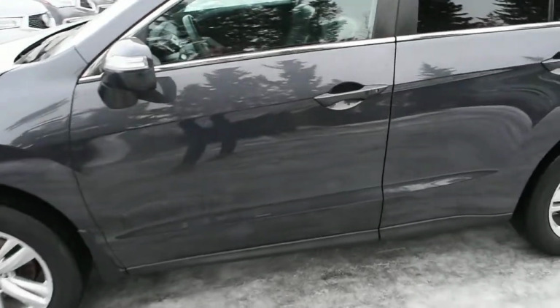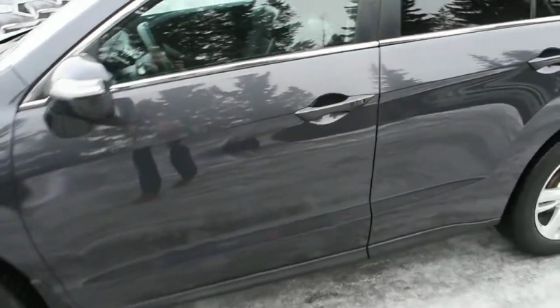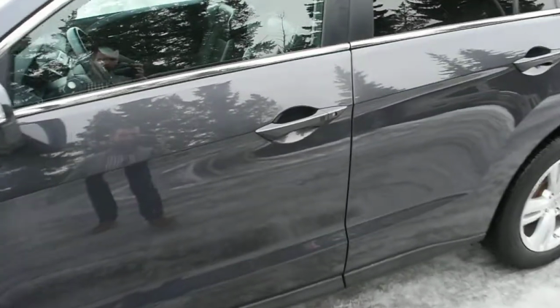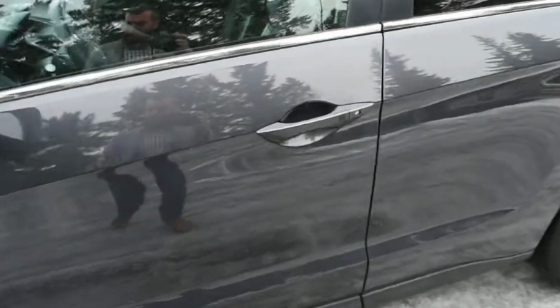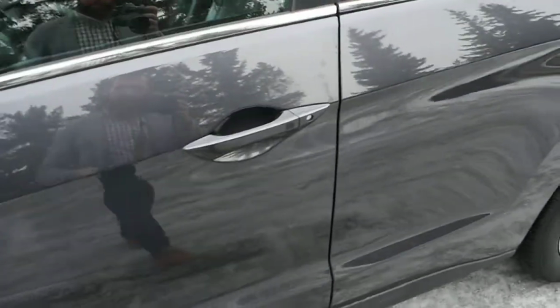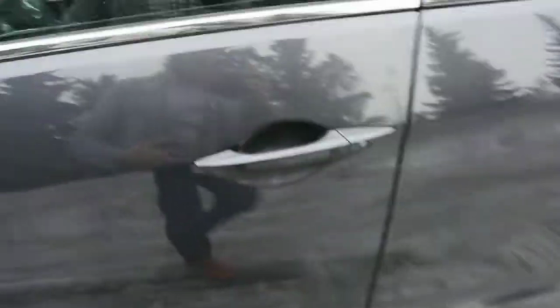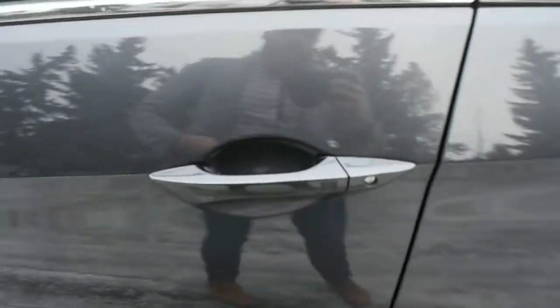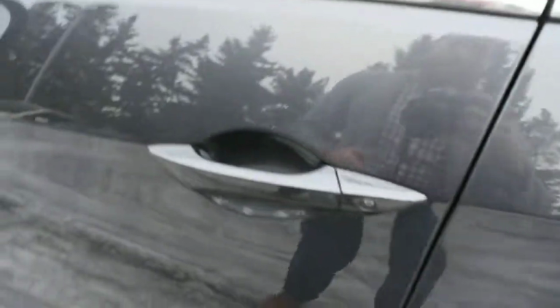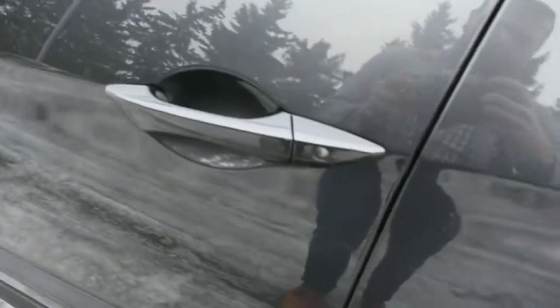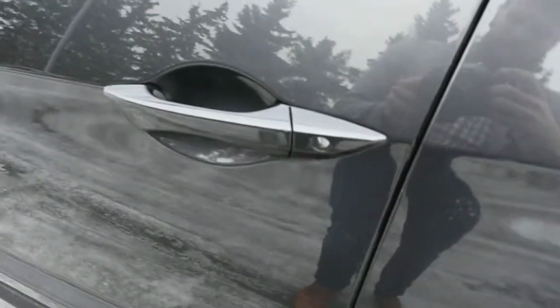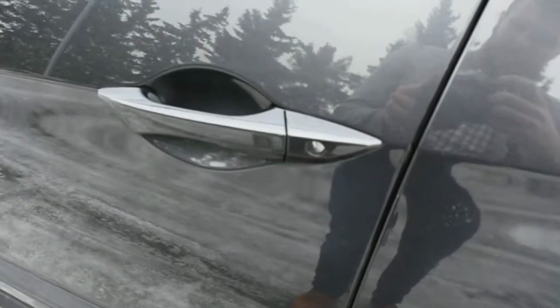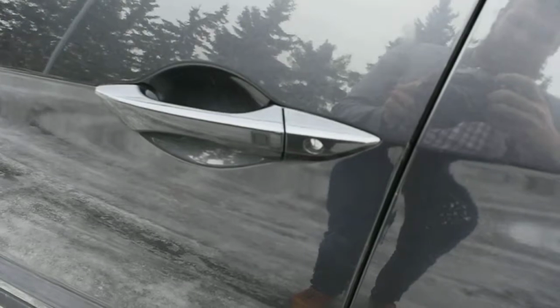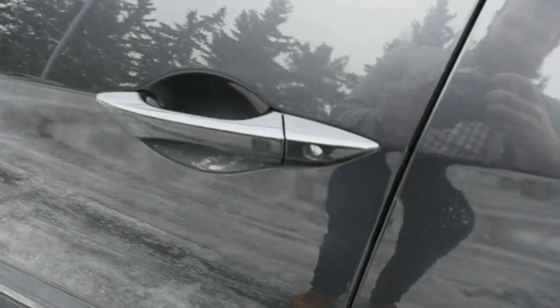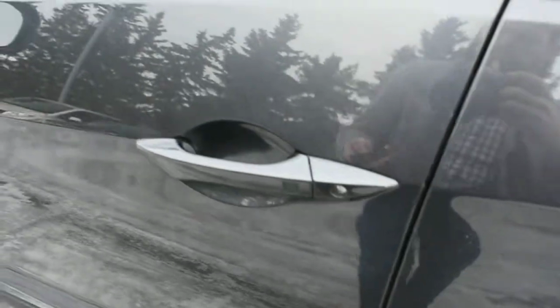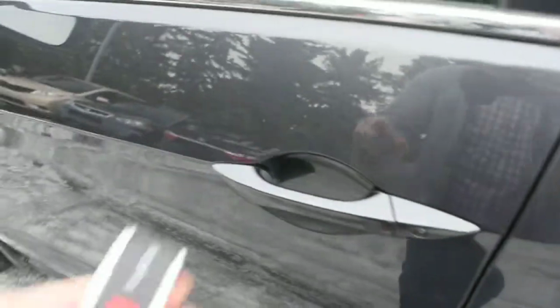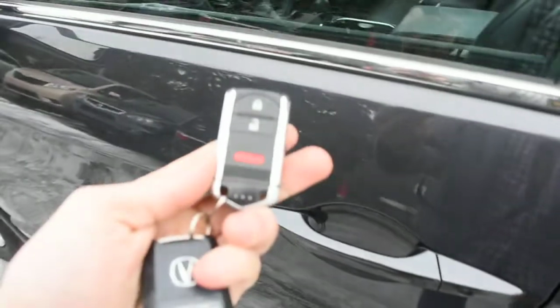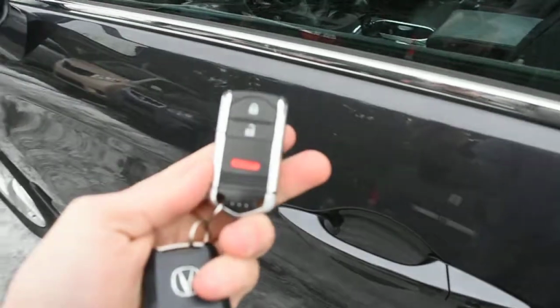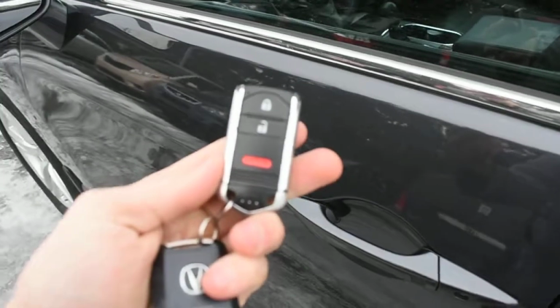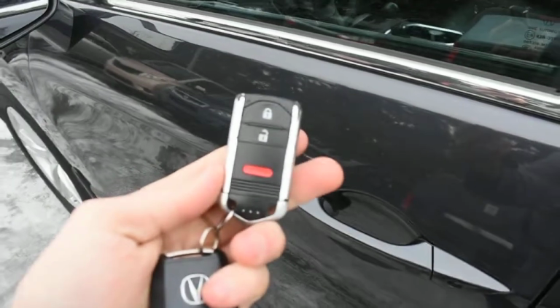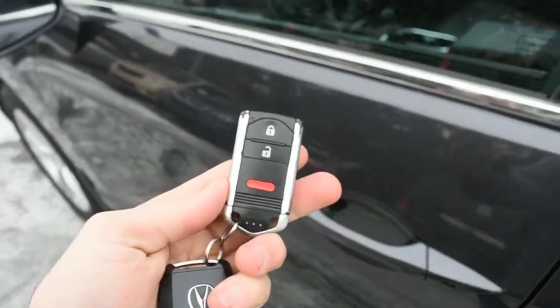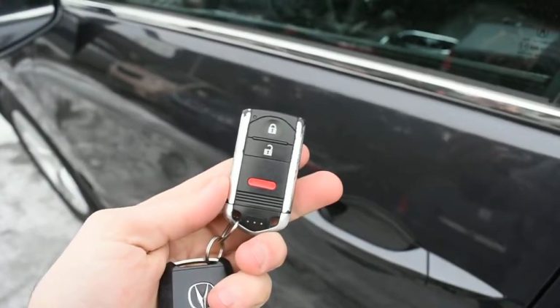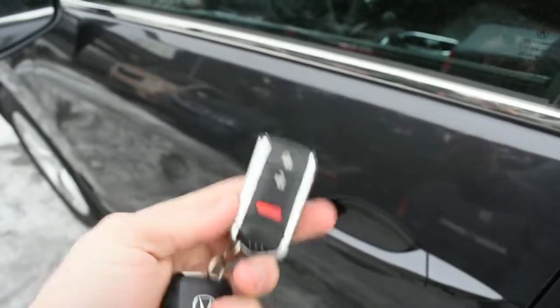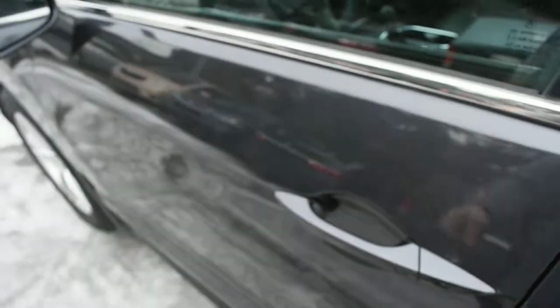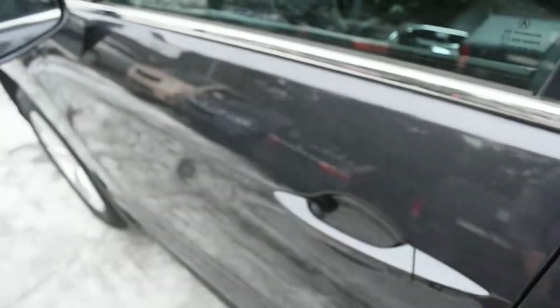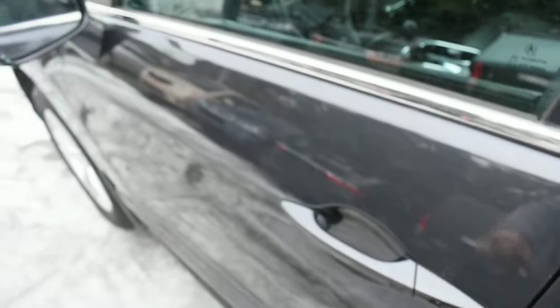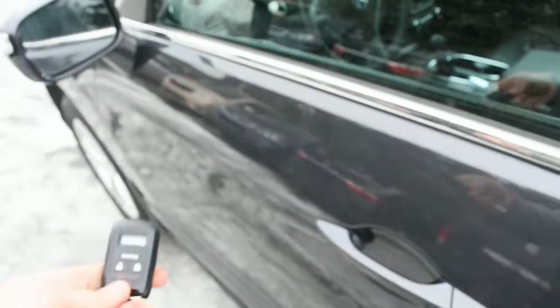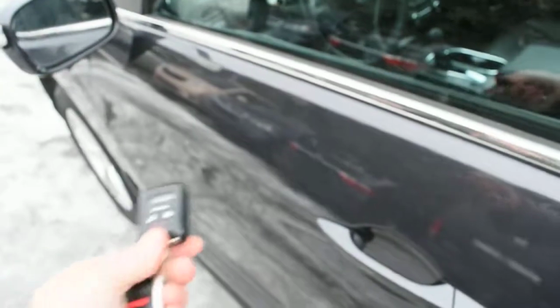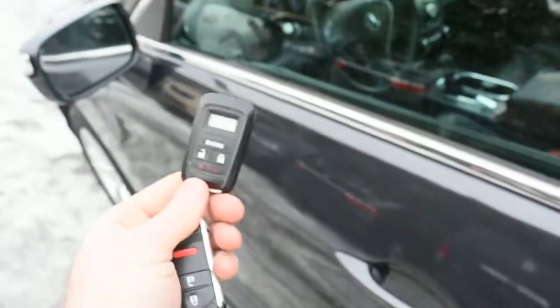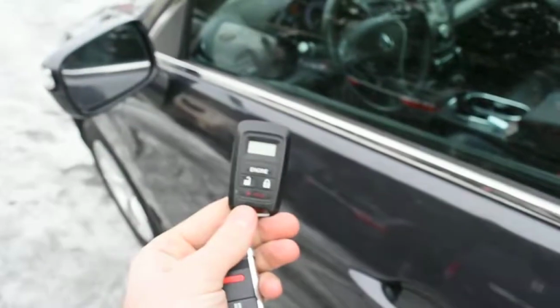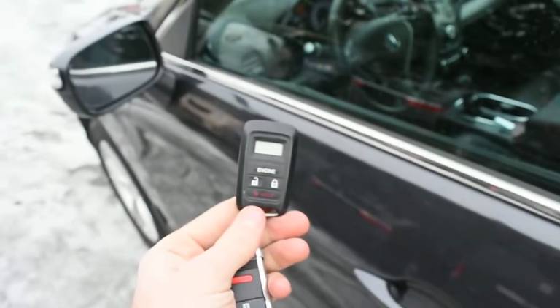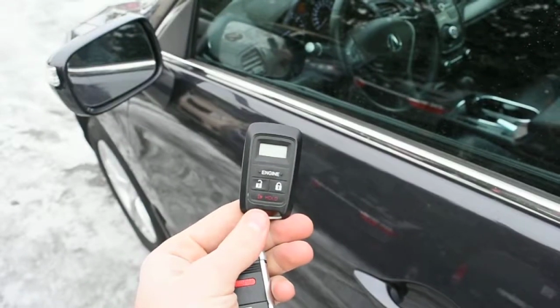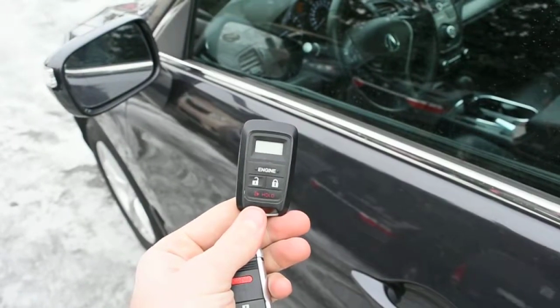Now making your way towards the cabin, this does offer you a true keyless entry system with your Acura Smart Key. For an OEM accessory, you do have an integrated remote starter.